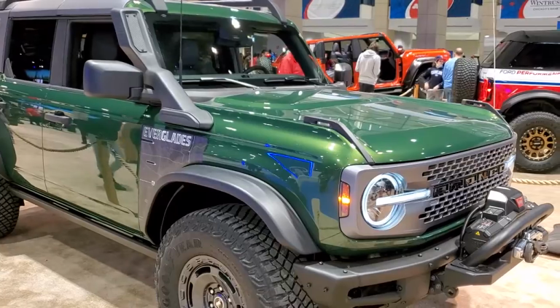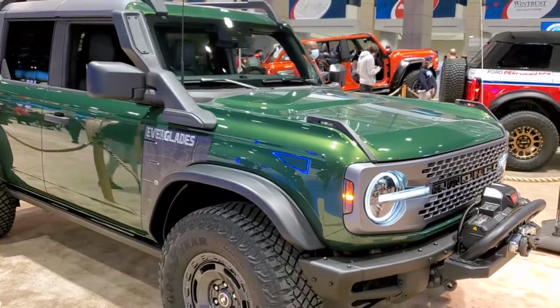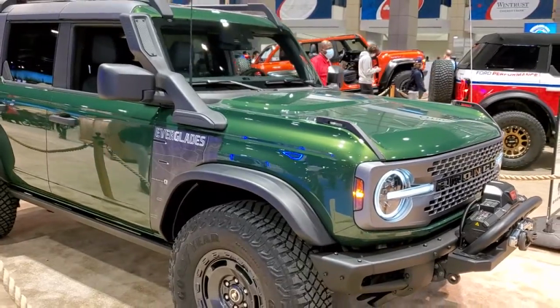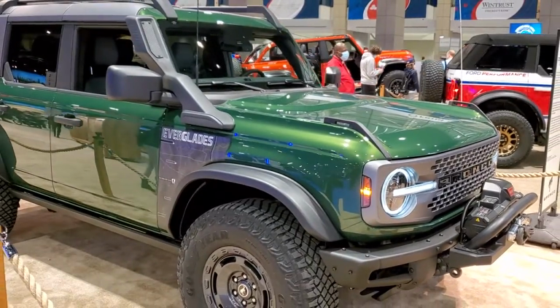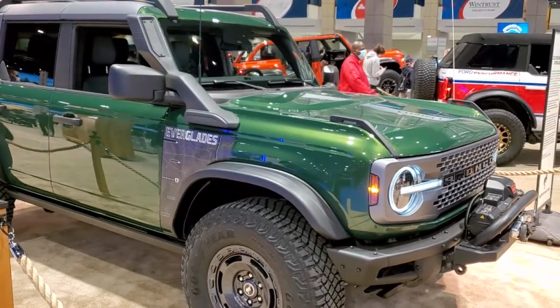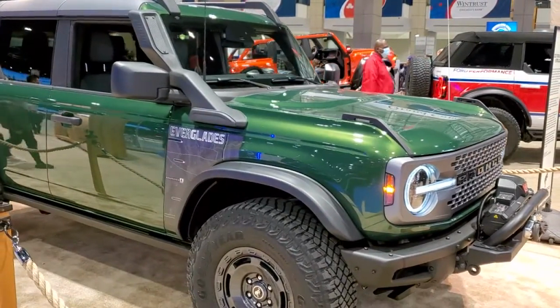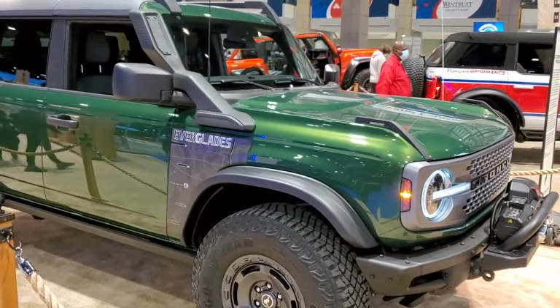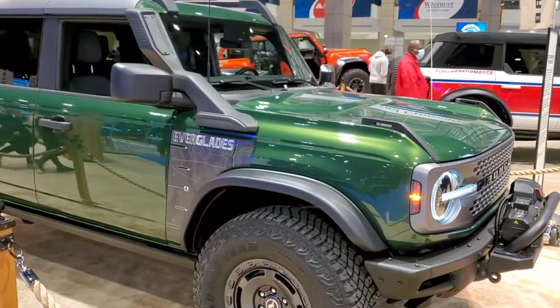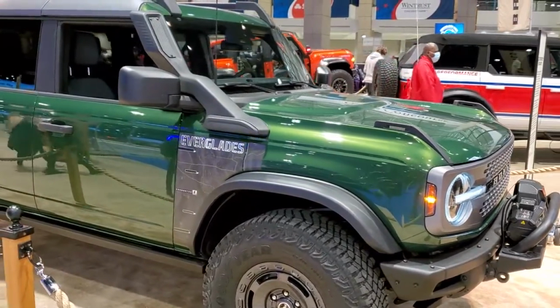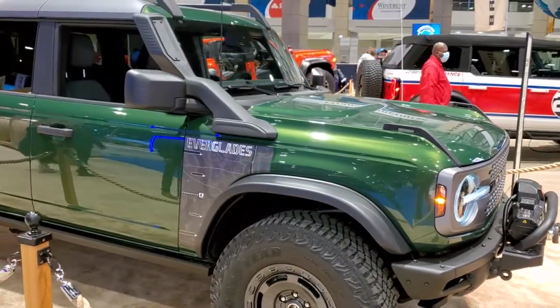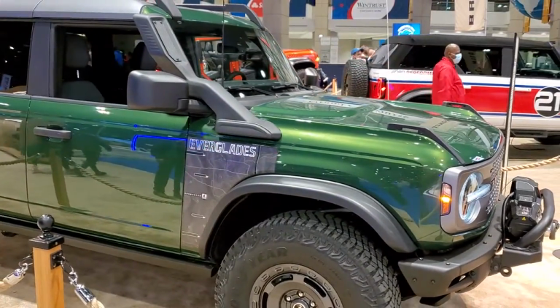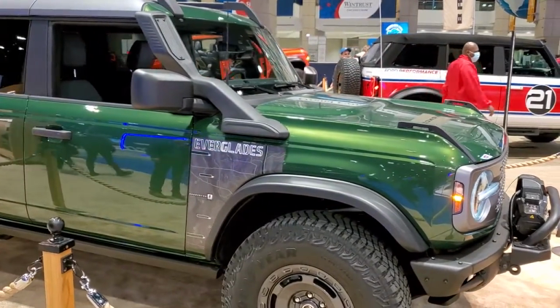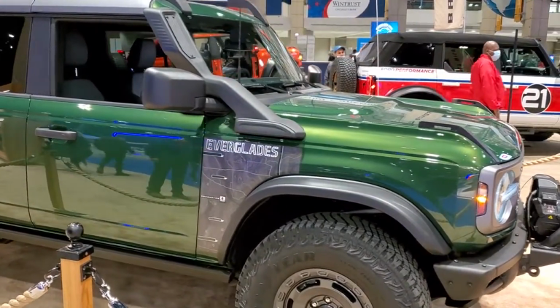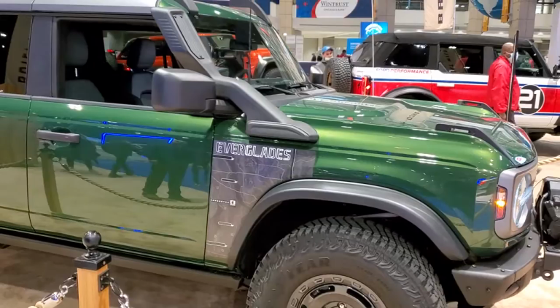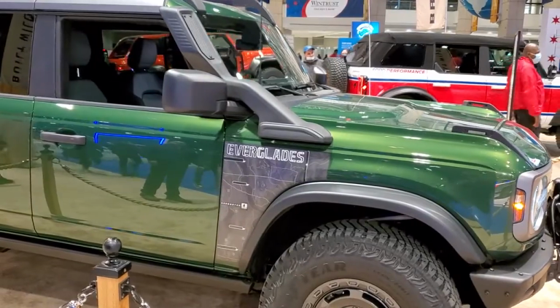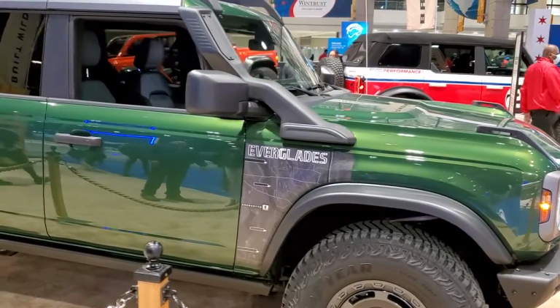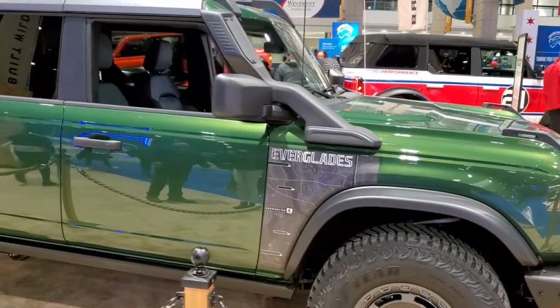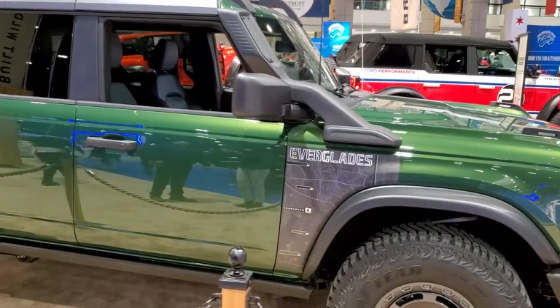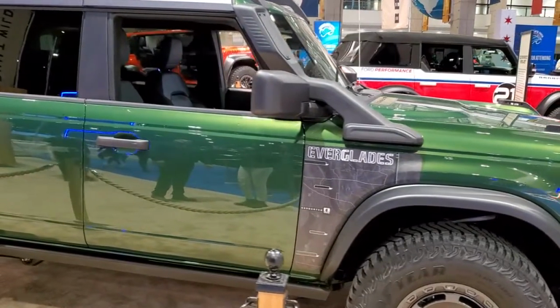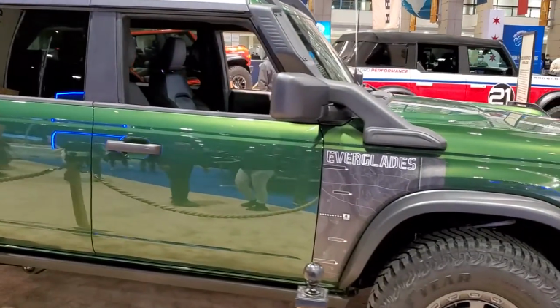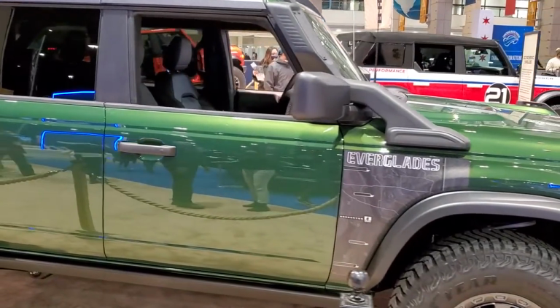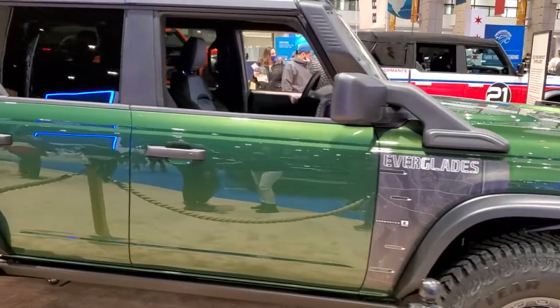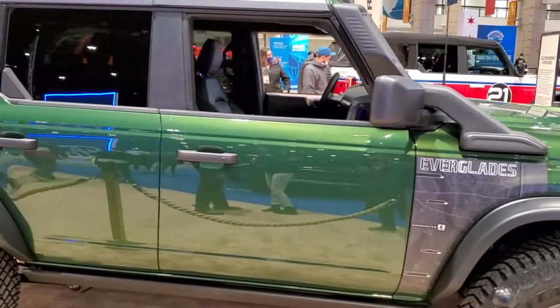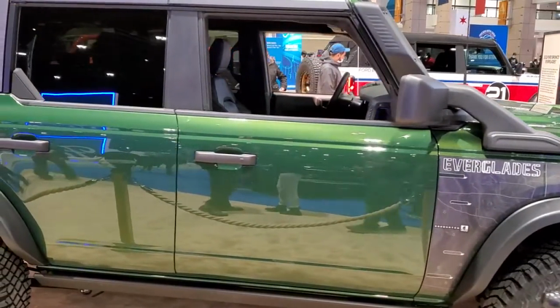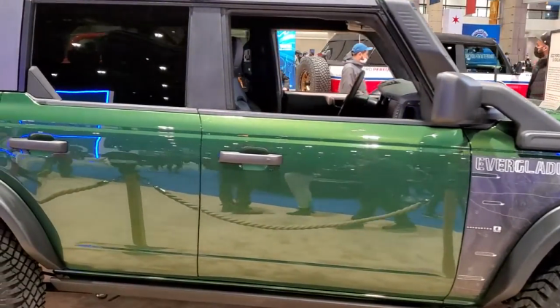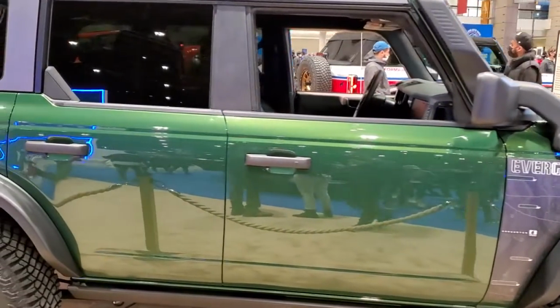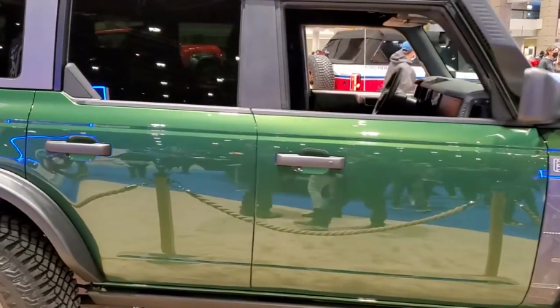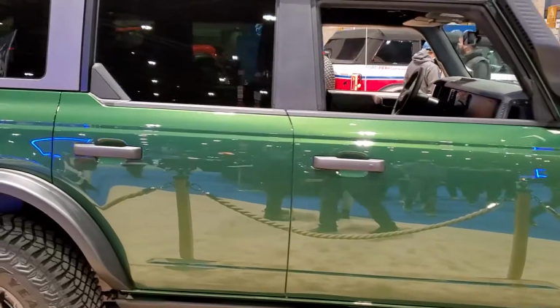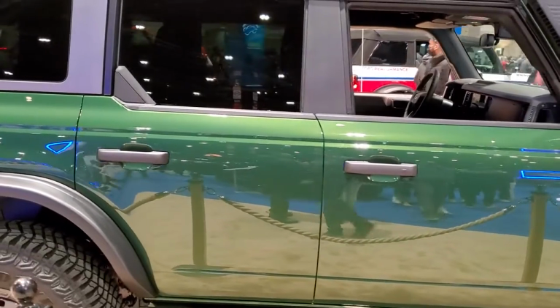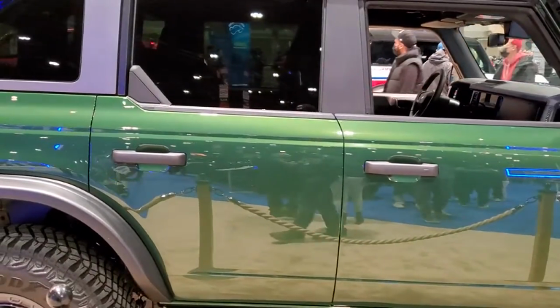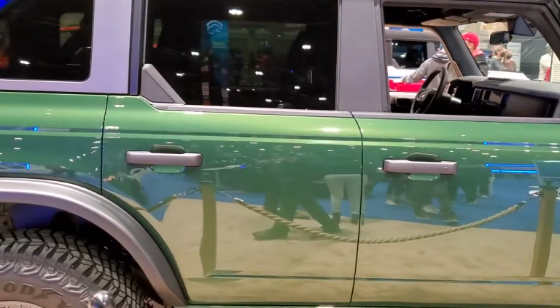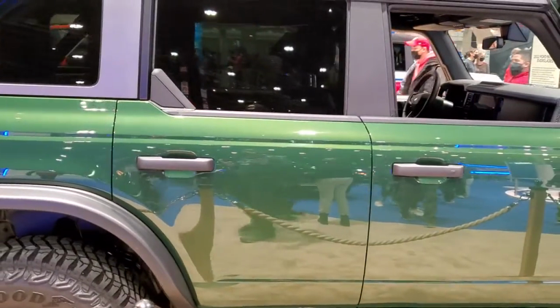Today I'm checking out this Ford Bronco. It's got the 2.3-liter turbocharged four-cylinder engine, puts out 300 horsepower and 325 foot-pounds of torque.